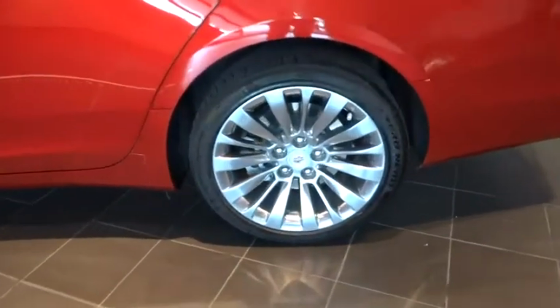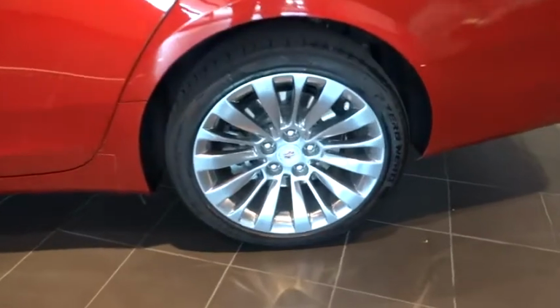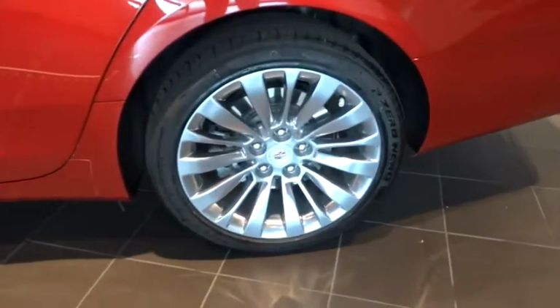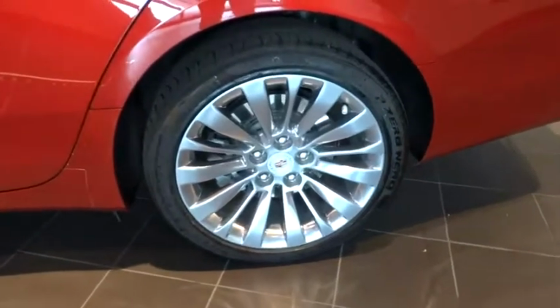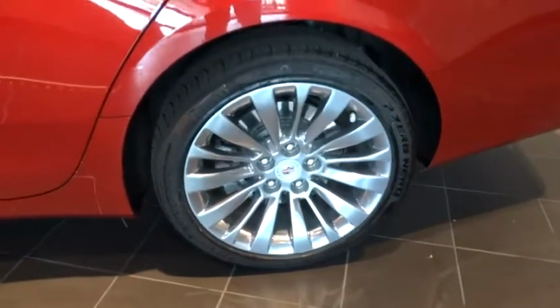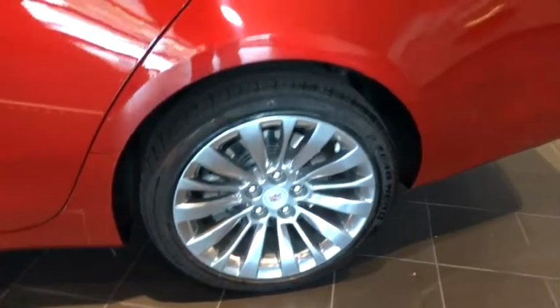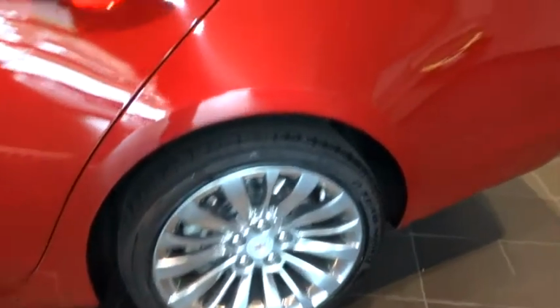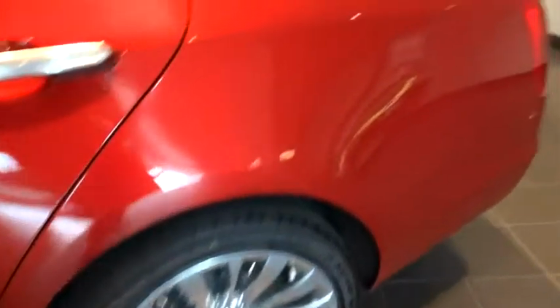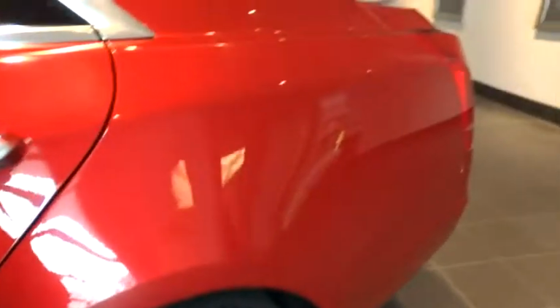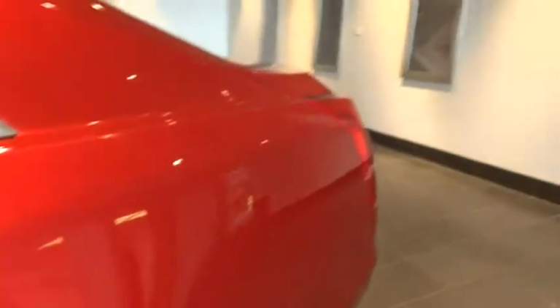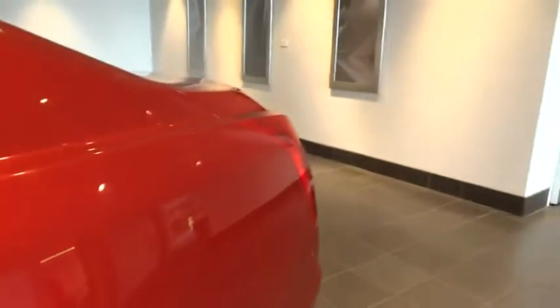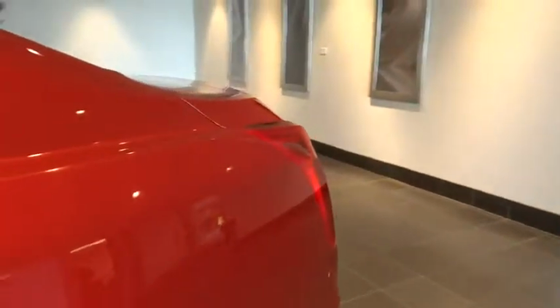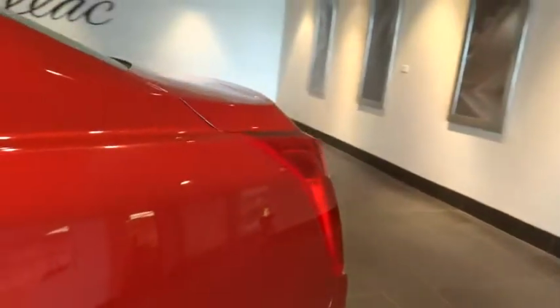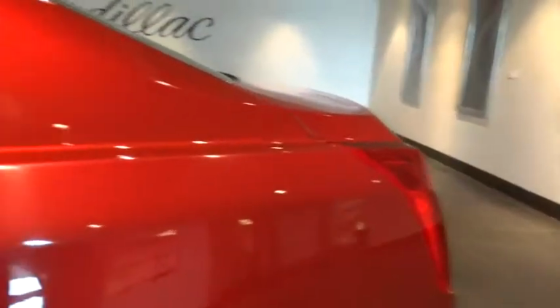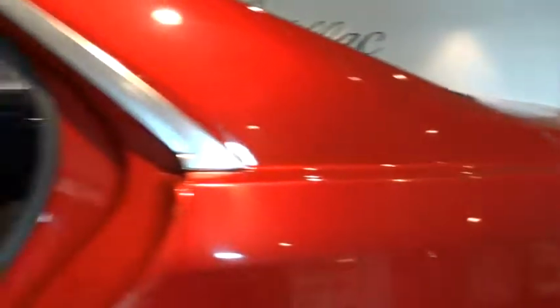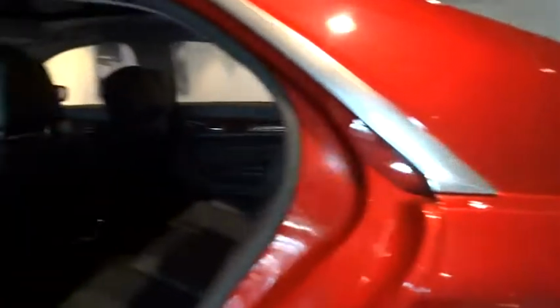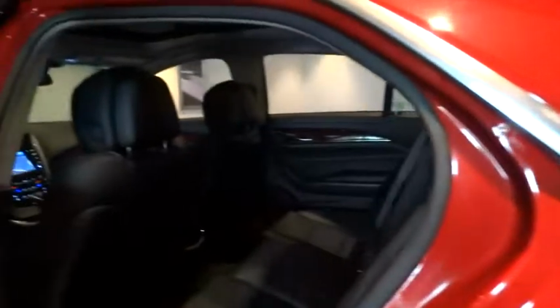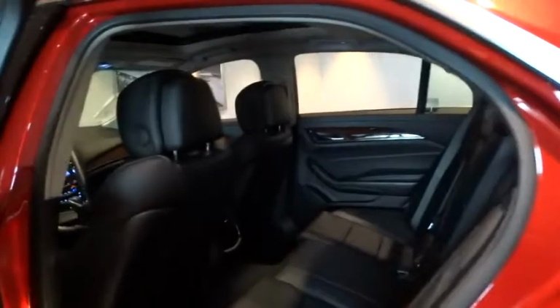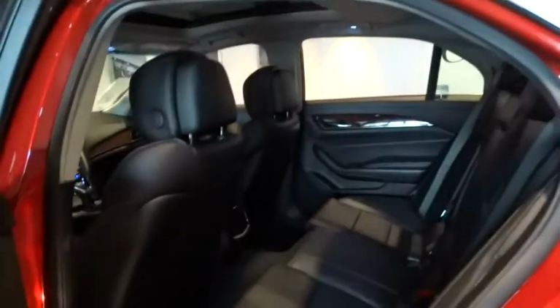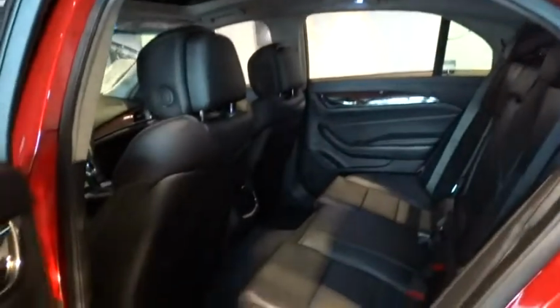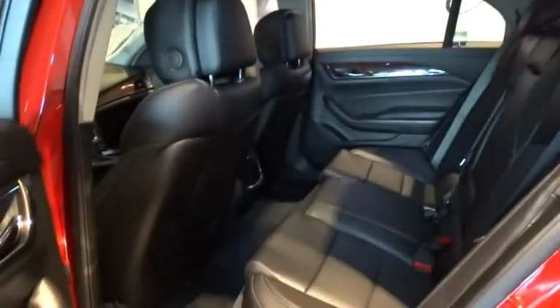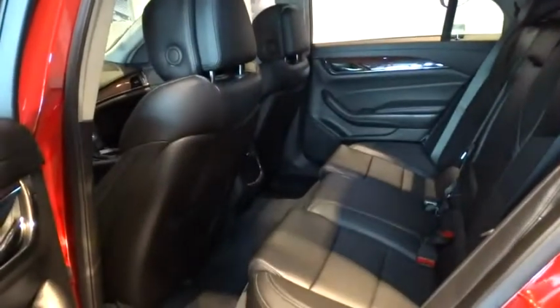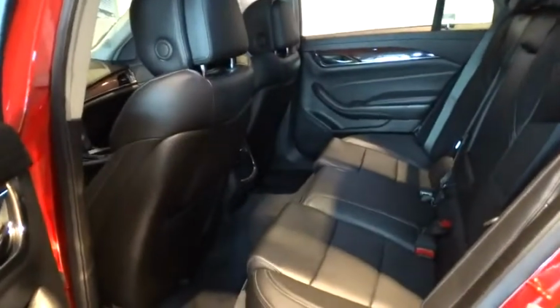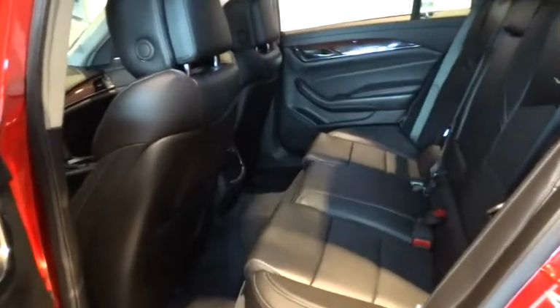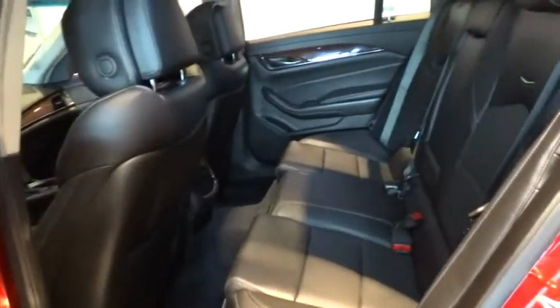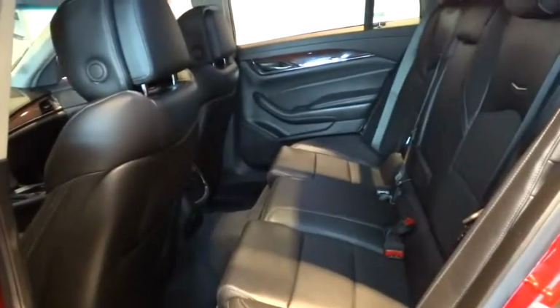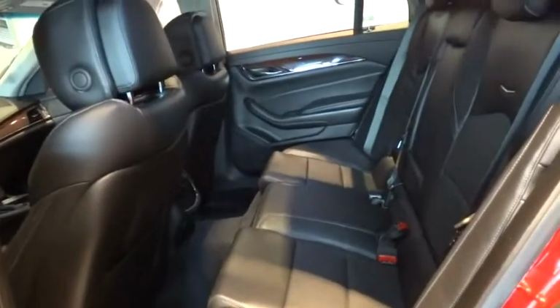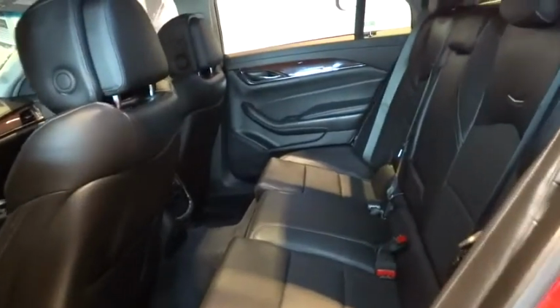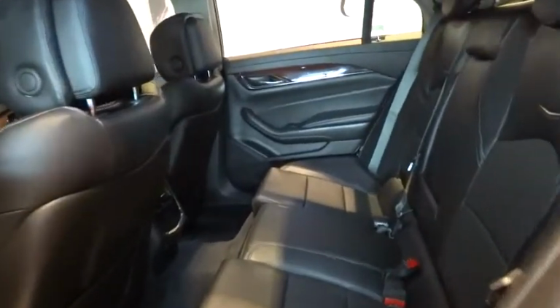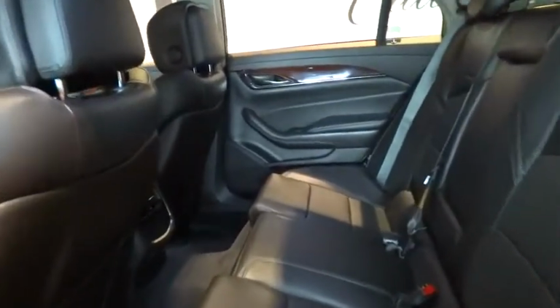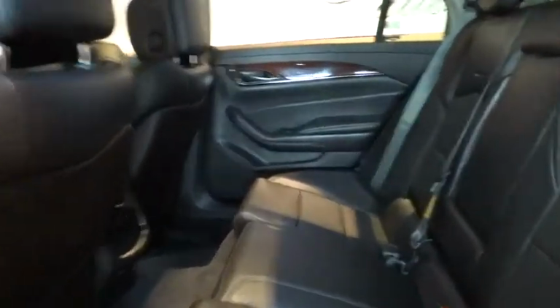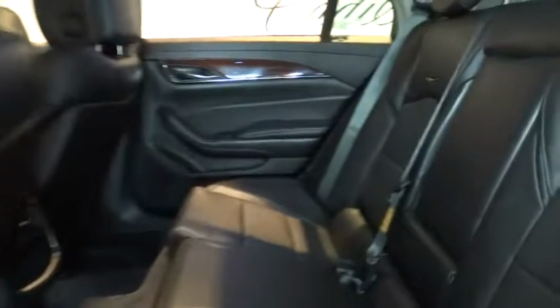Stability control, traction control, all-wheel drive, Bluetooth, automatic transmission, cruise control, heated driver's seat, heated steering wheel, trip computer, compass.